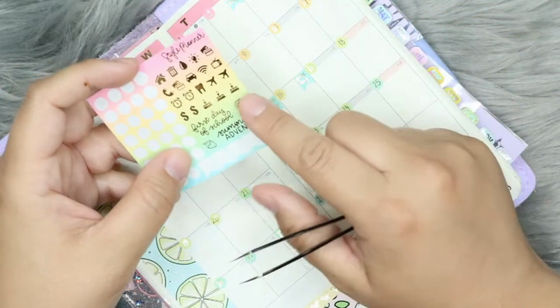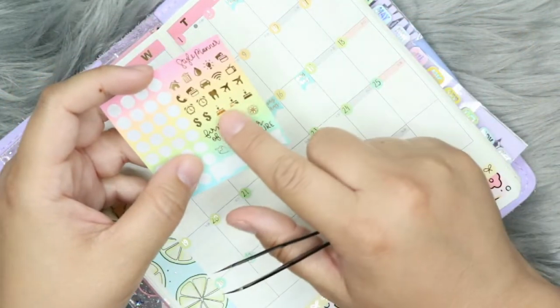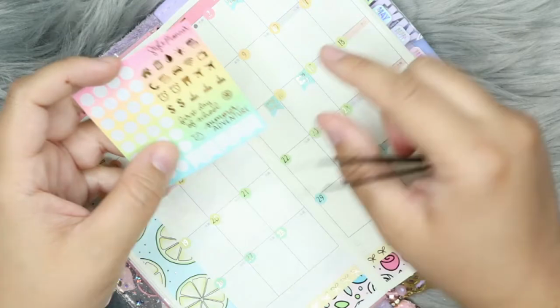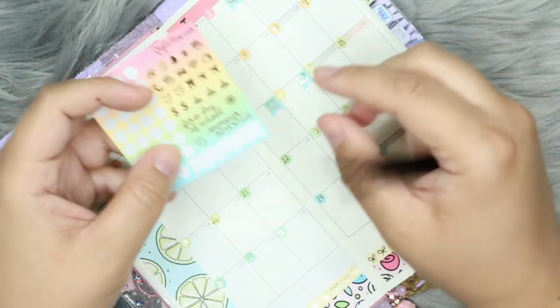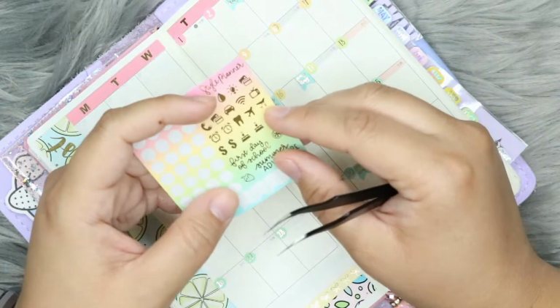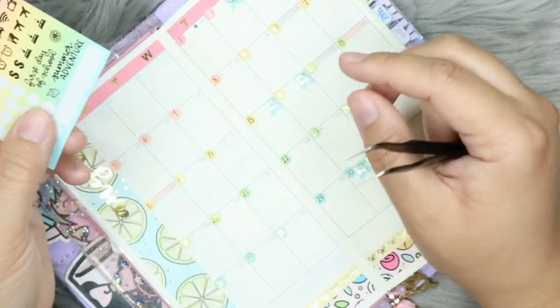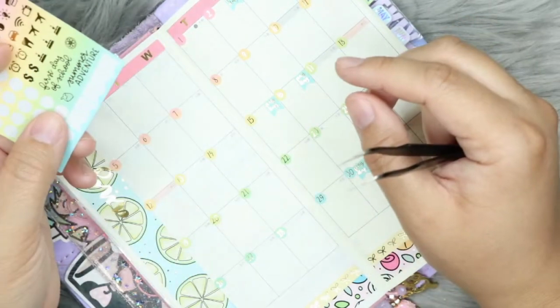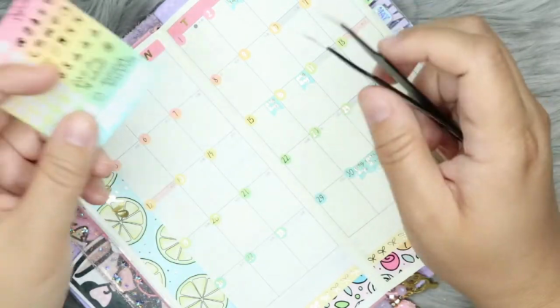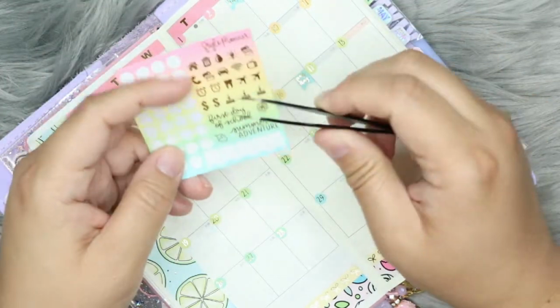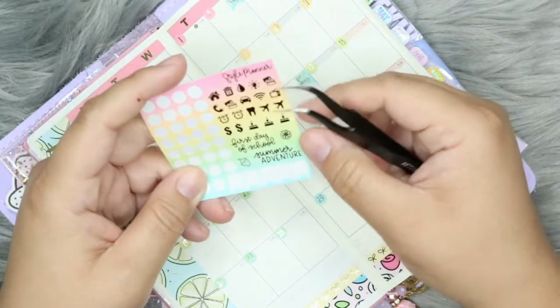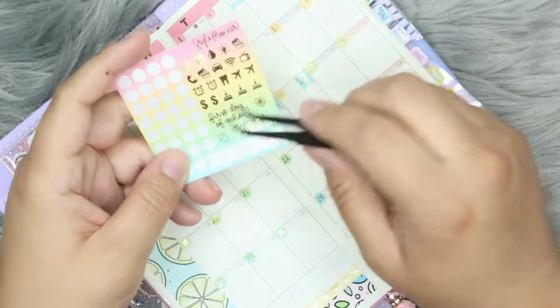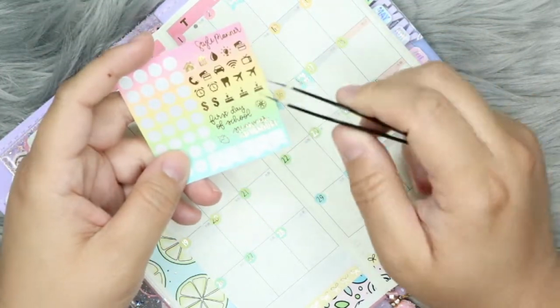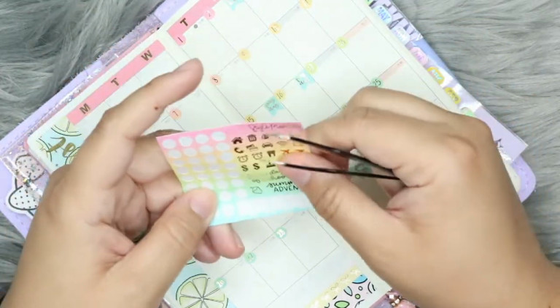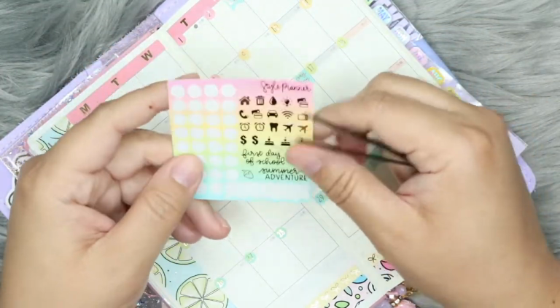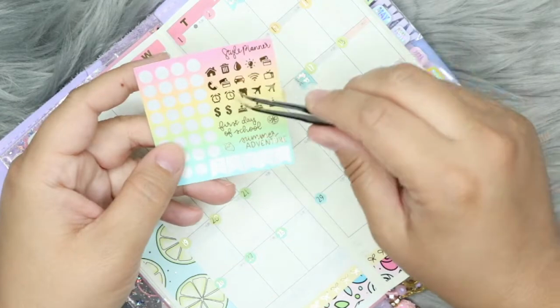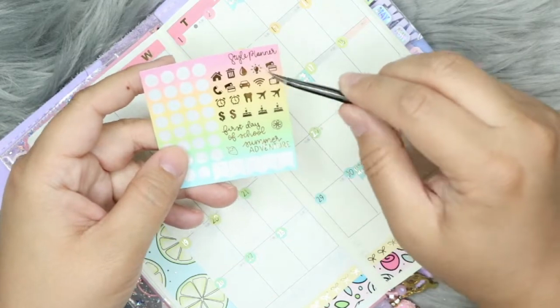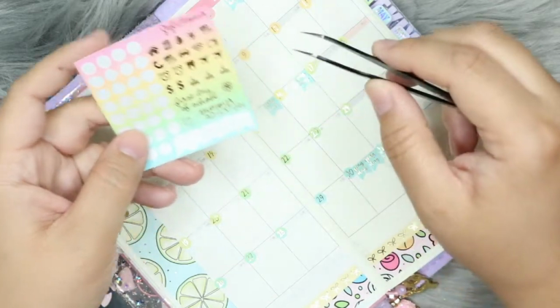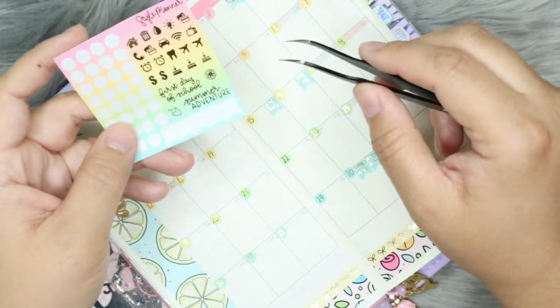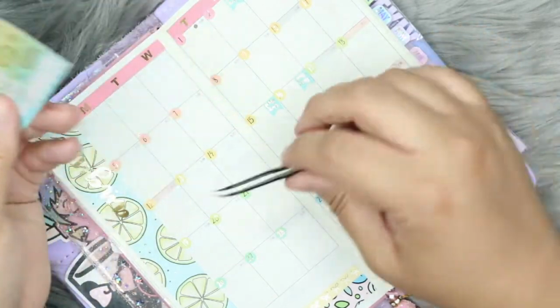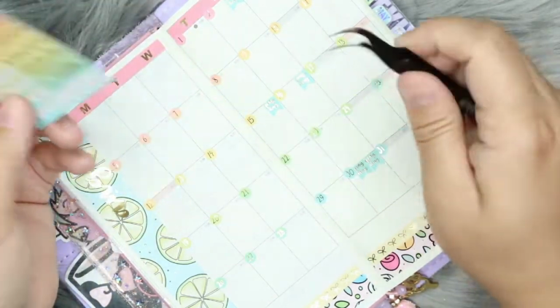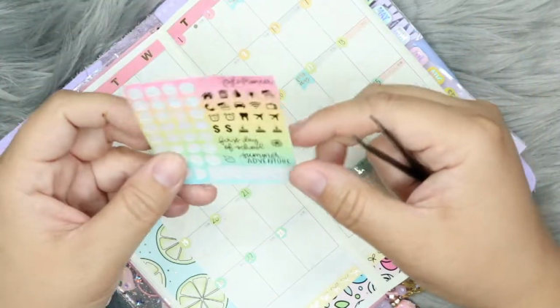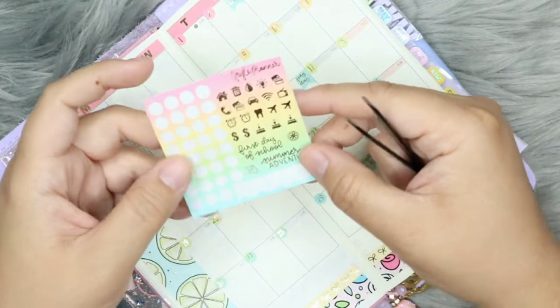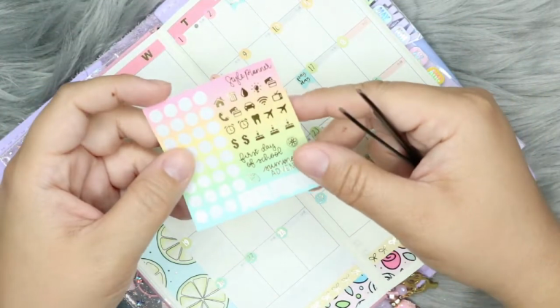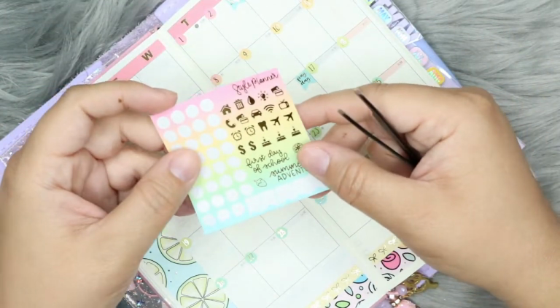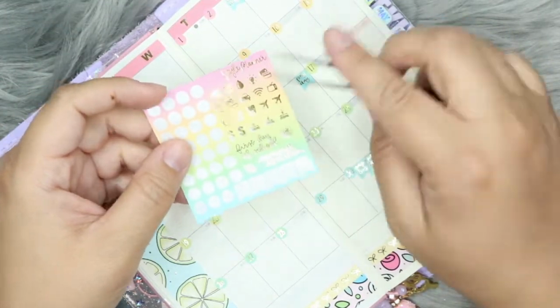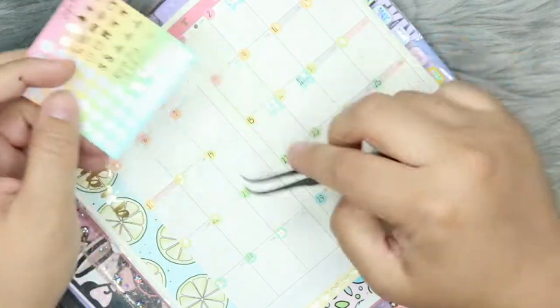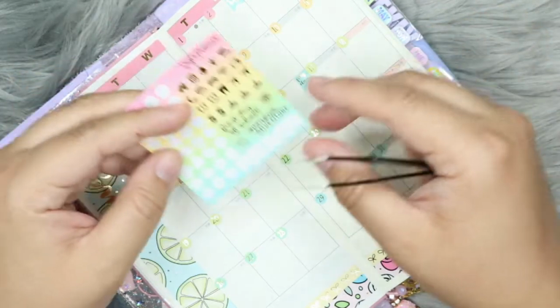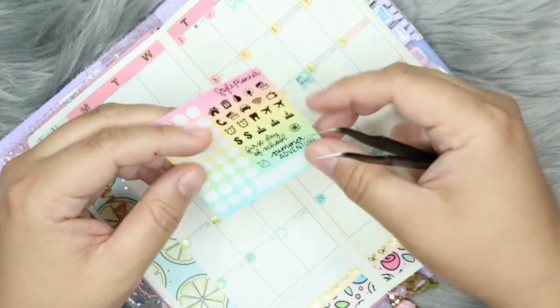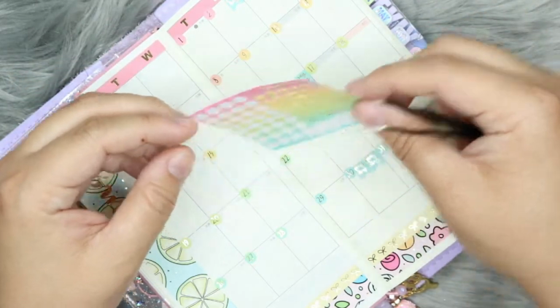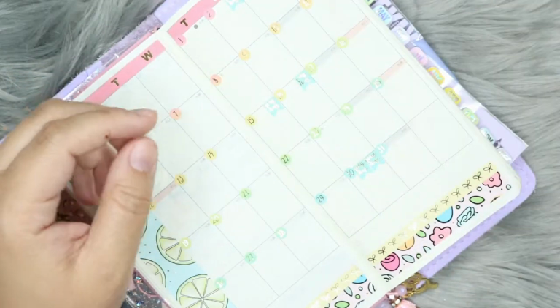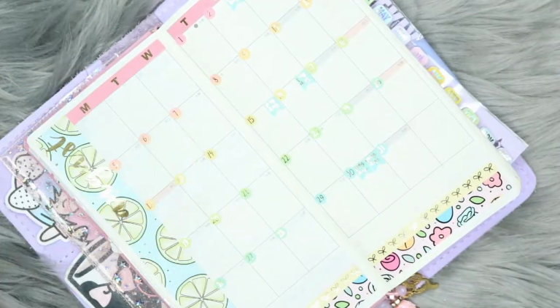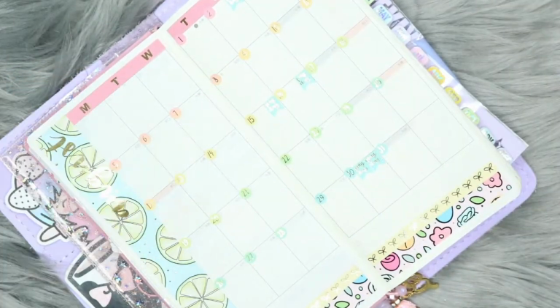I will probably use these birthday stickers at some point, but I'm going to save them for later. The rest of these are all like bills and stuff, which I could incorporate in here — I do have a whole separate planner for that, but I may incorporate them in here anyway.